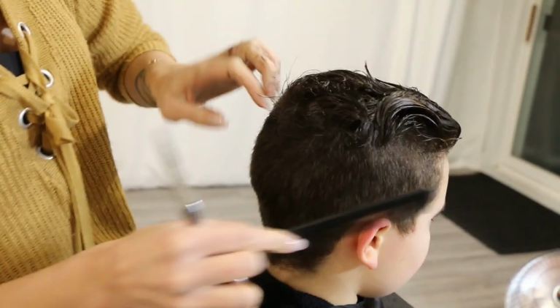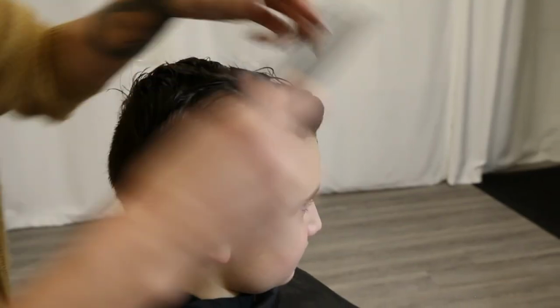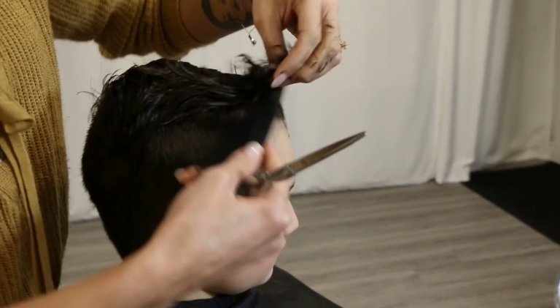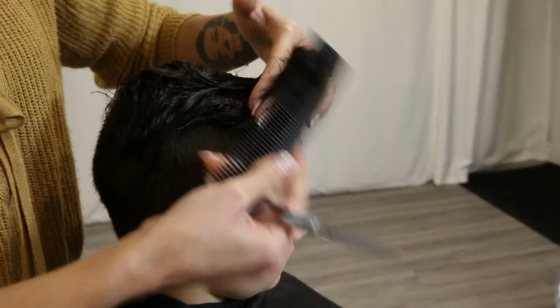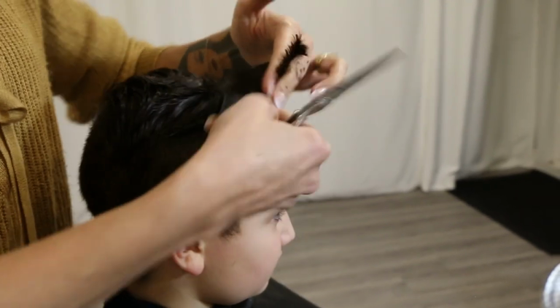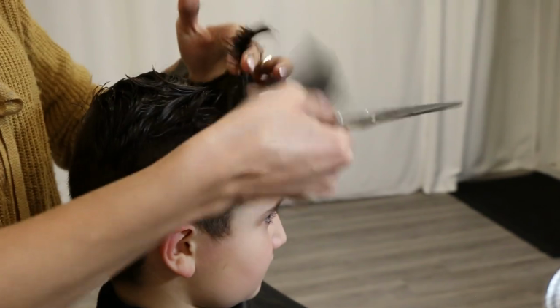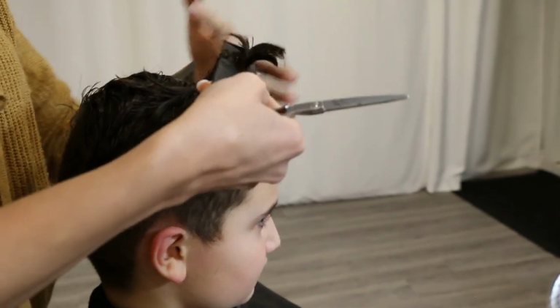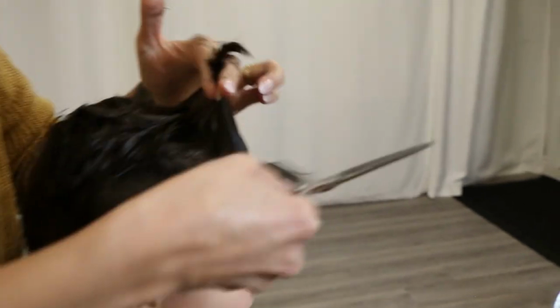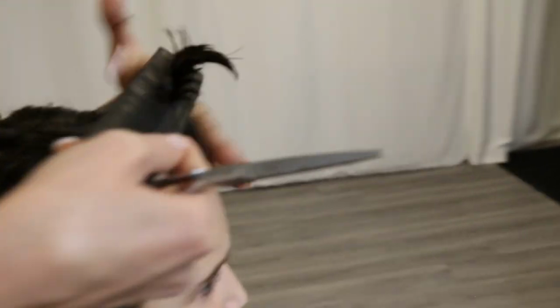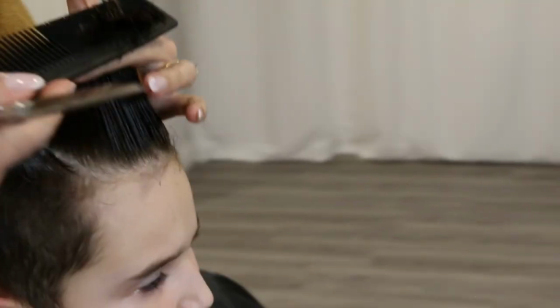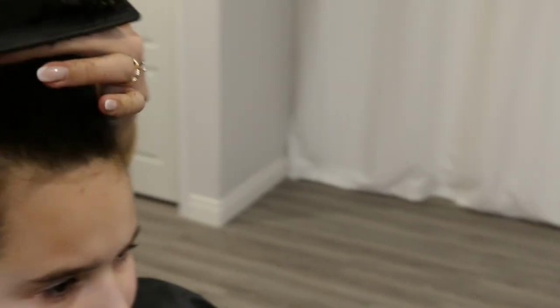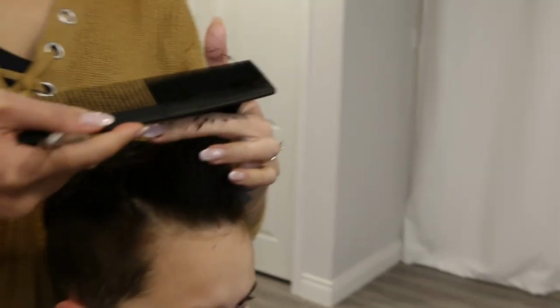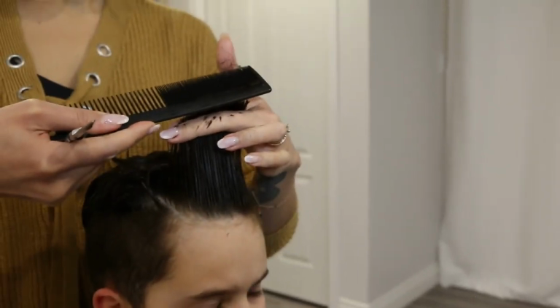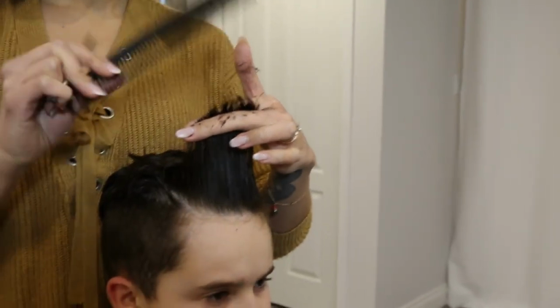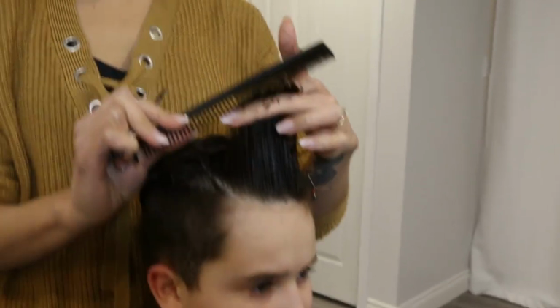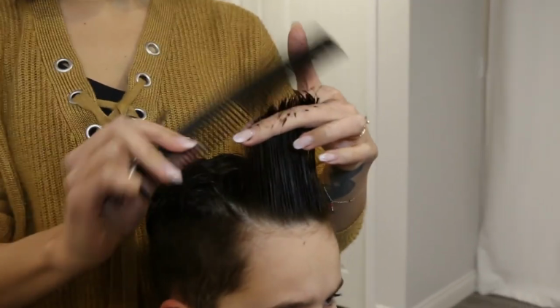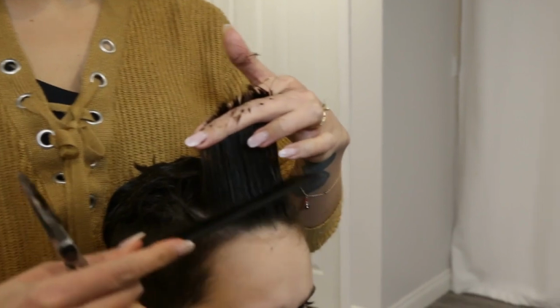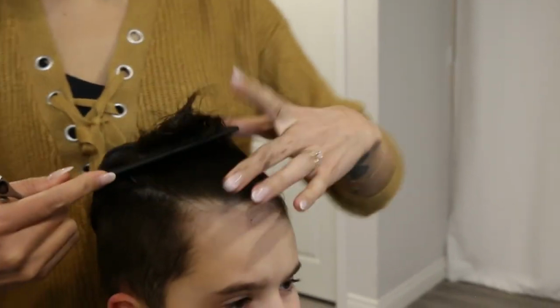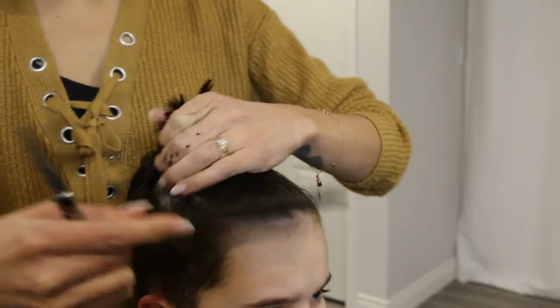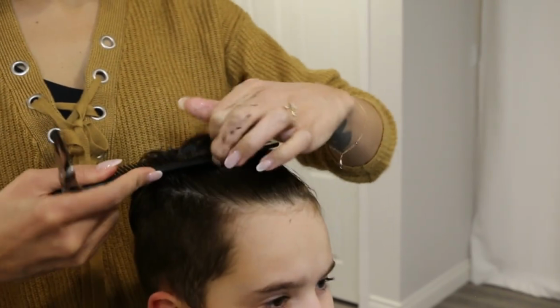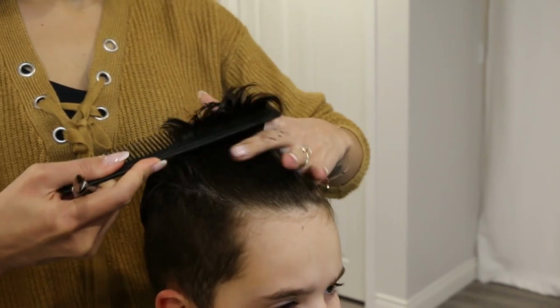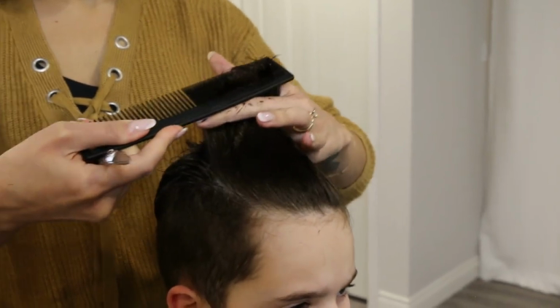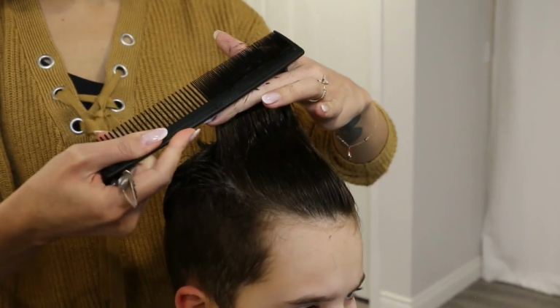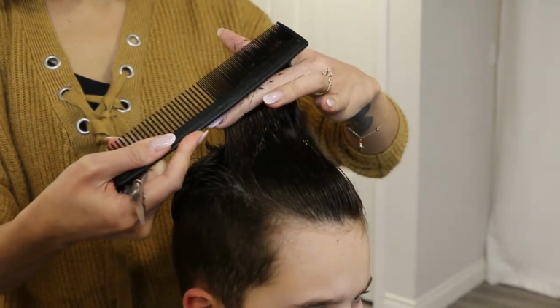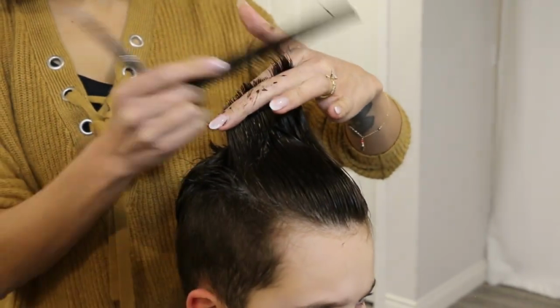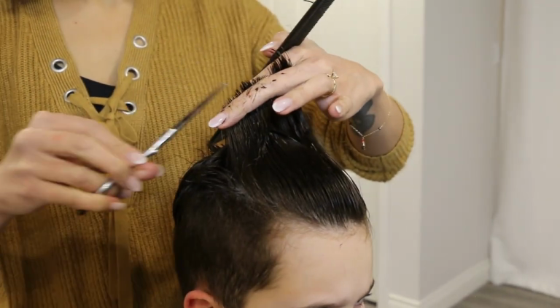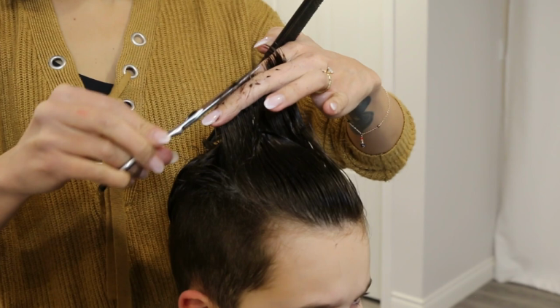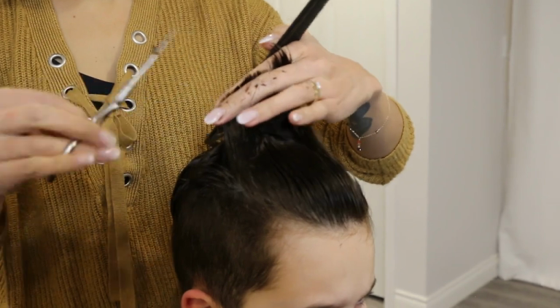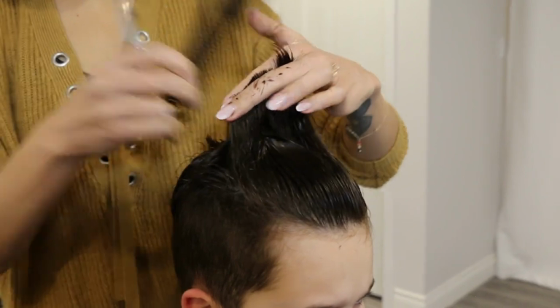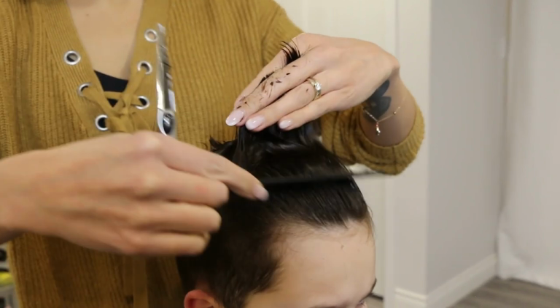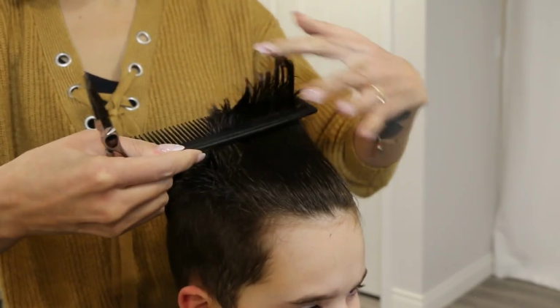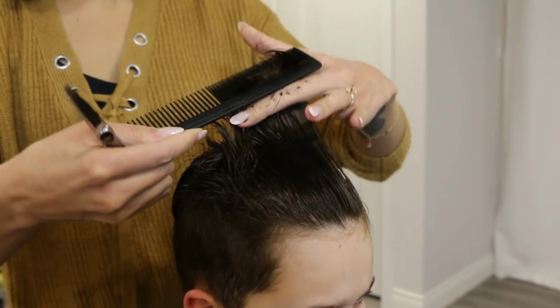If you want to check your work, comb it straight back and you'll notice that the side with the part line is slightly longer and it angles down into shorter hair, exactly as mentioned. You can also clean up that line while you're checking your work.